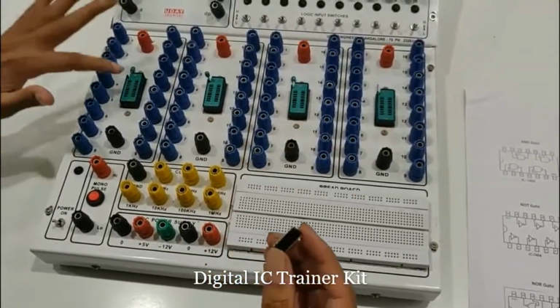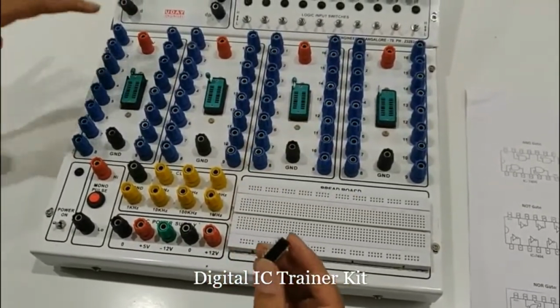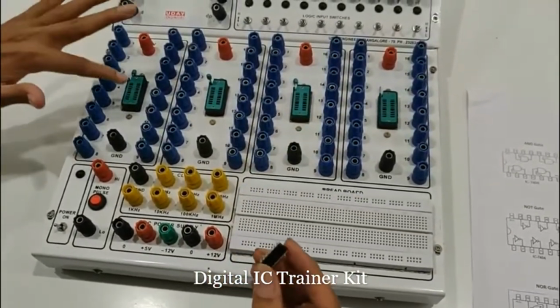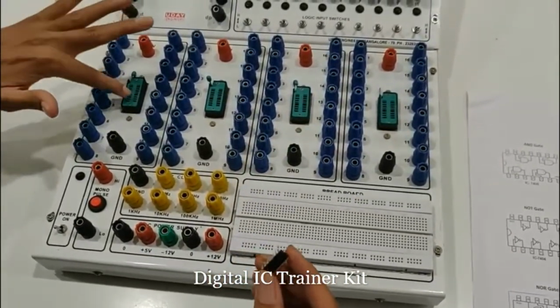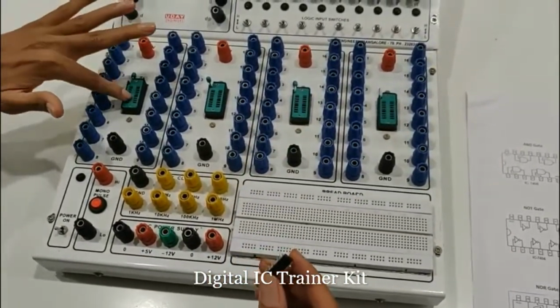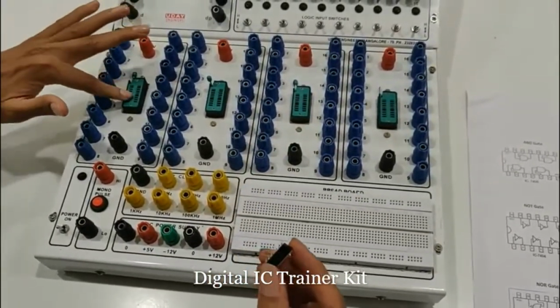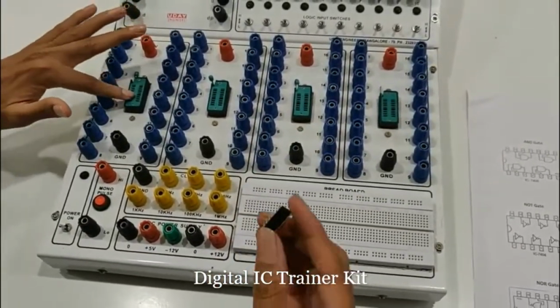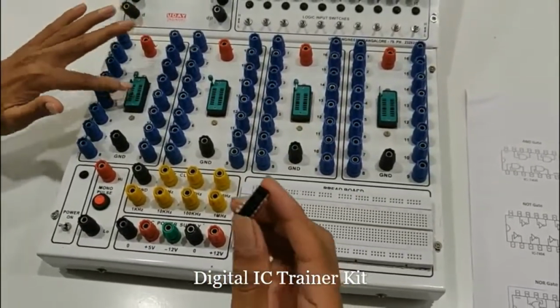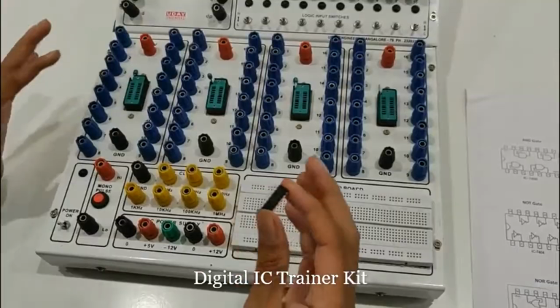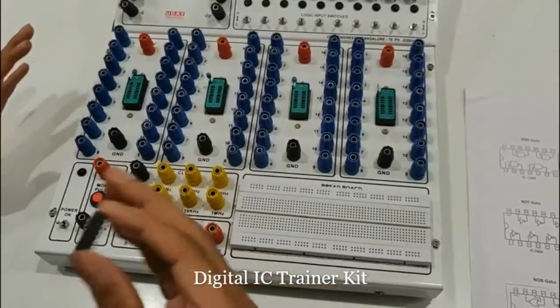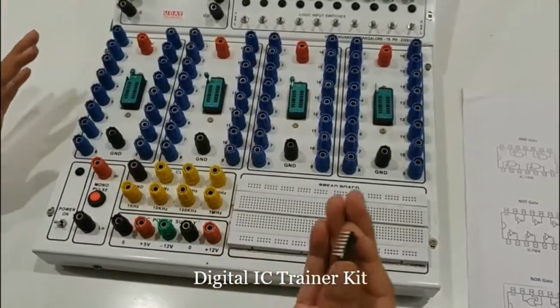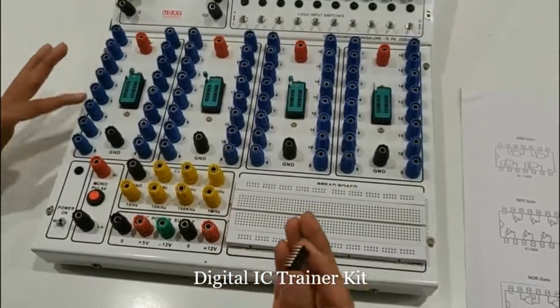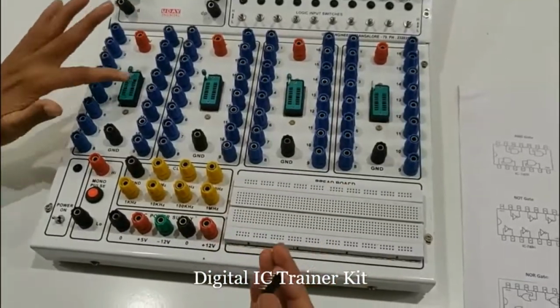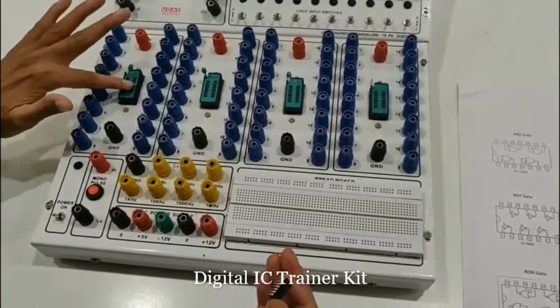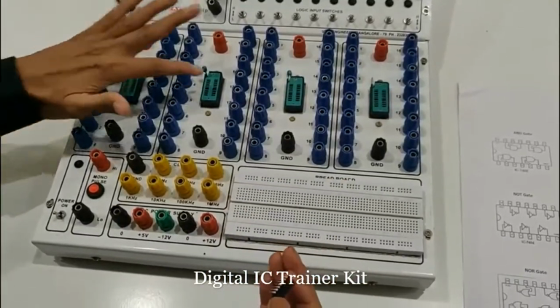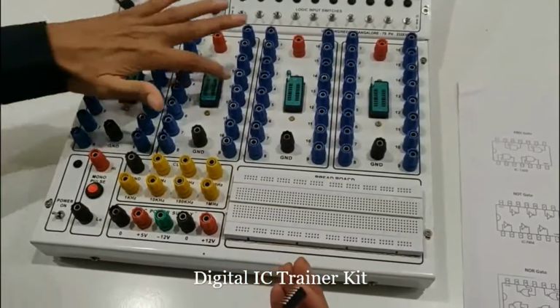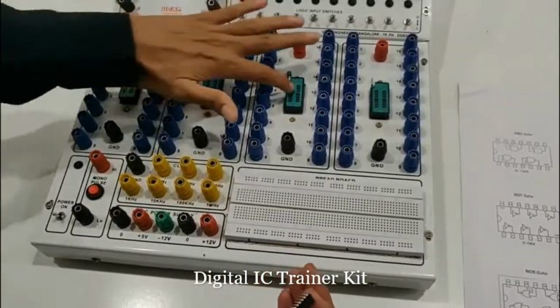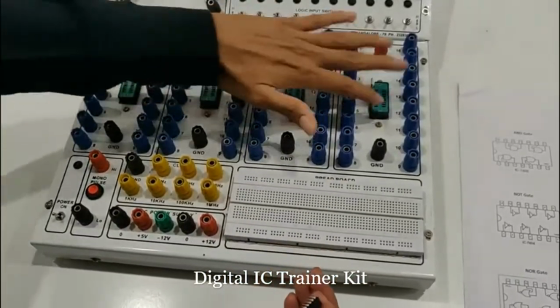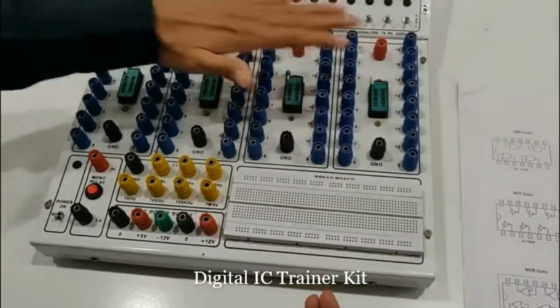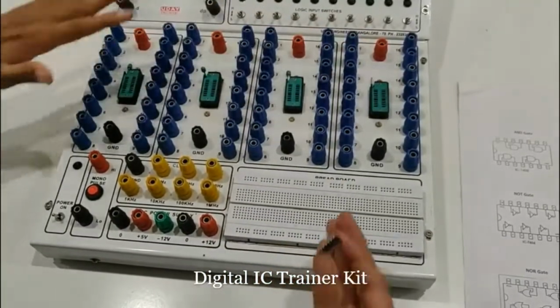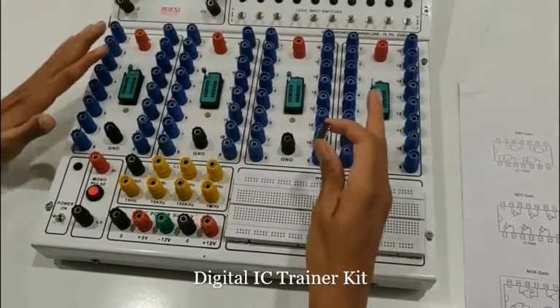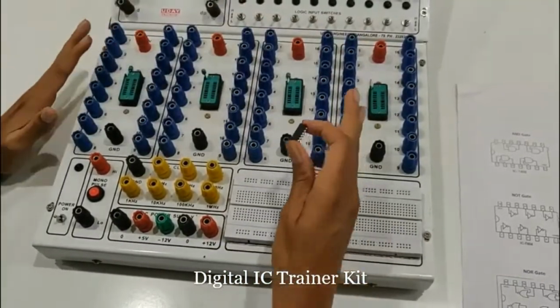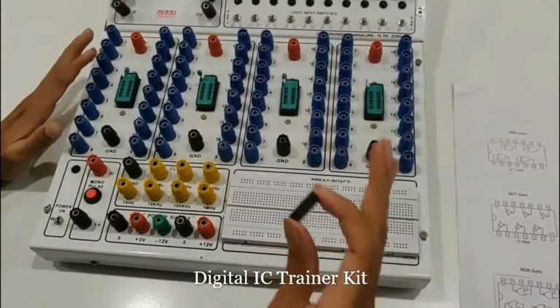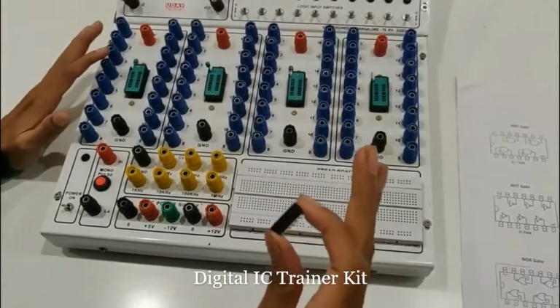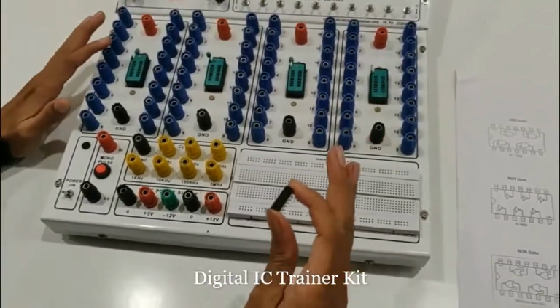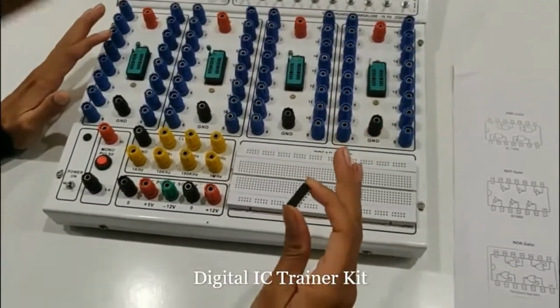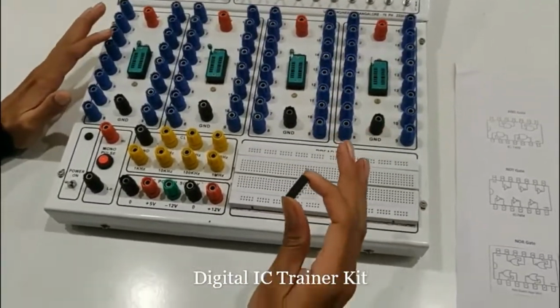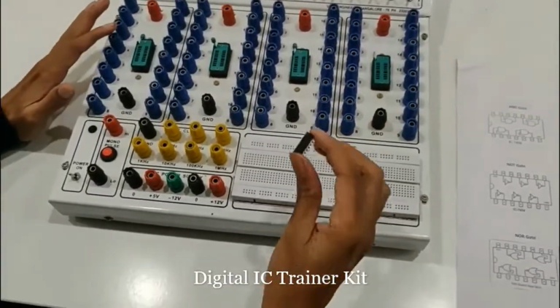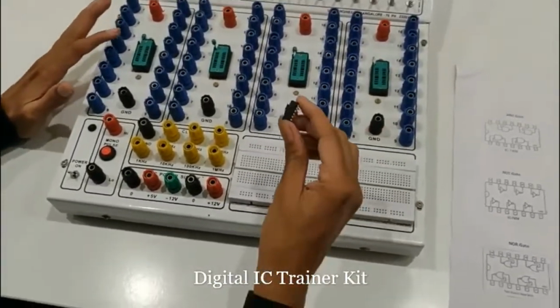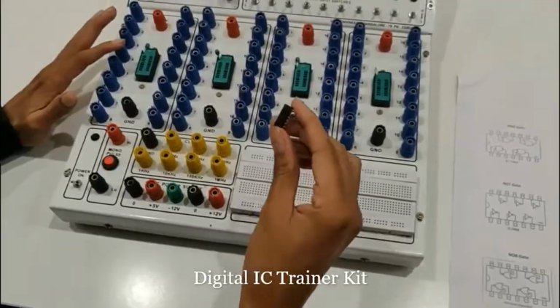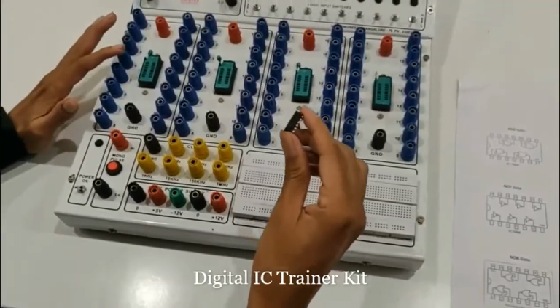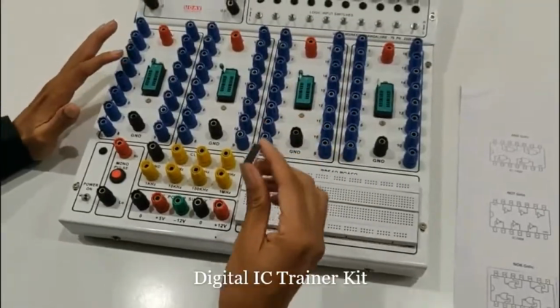Depending upon the complexity of the circuit, you can connect one, two, three, four — we have four IC holders, like placeholders for ICs.